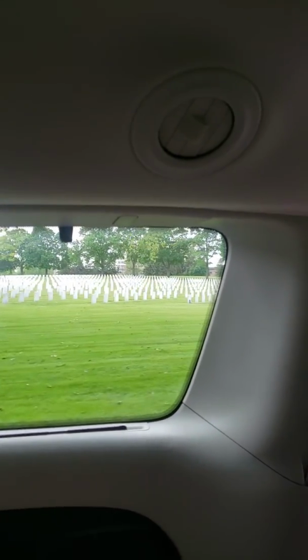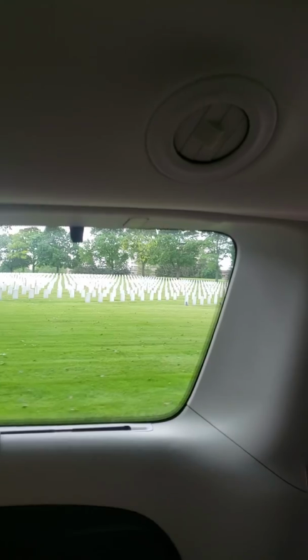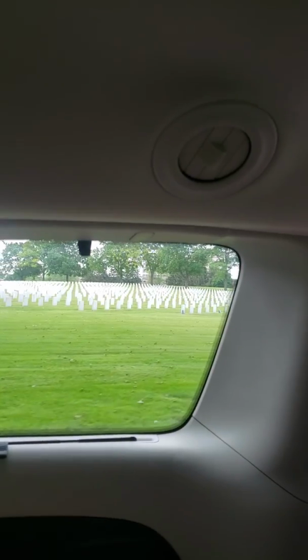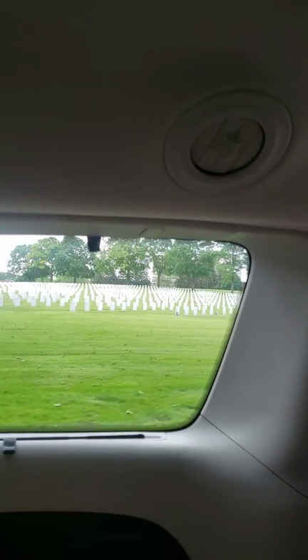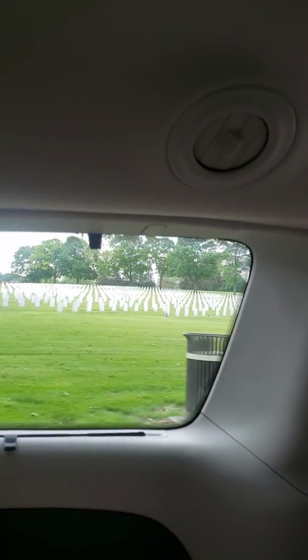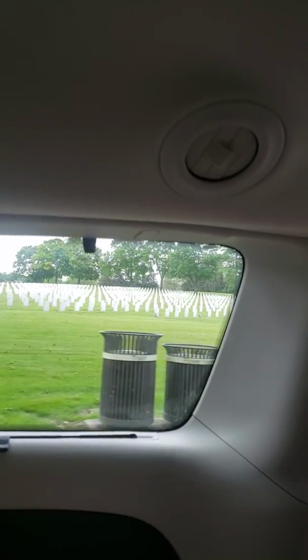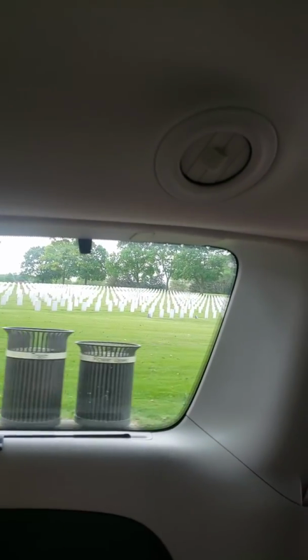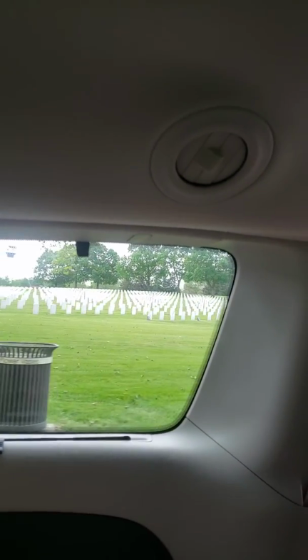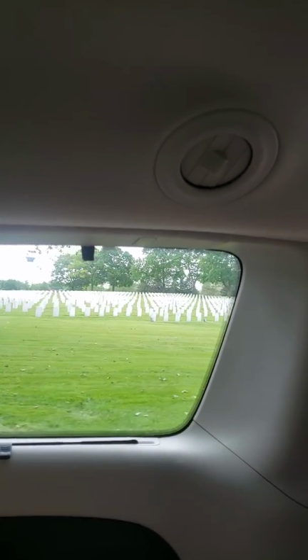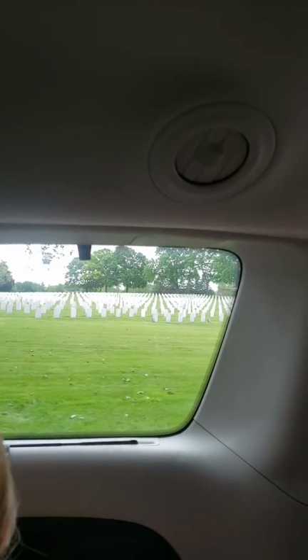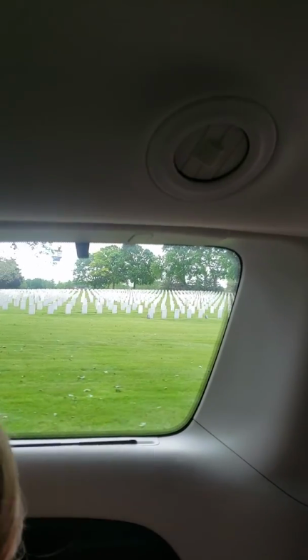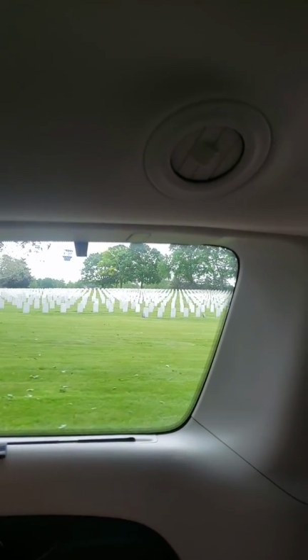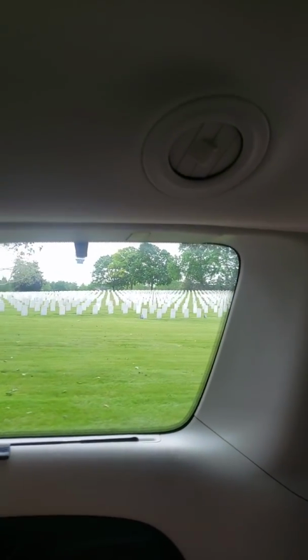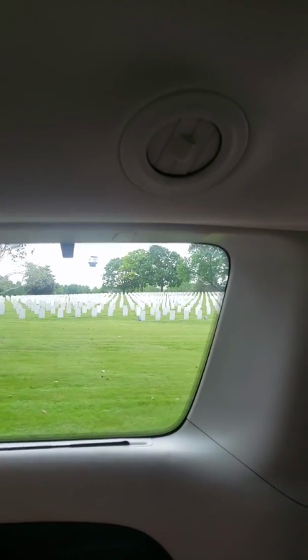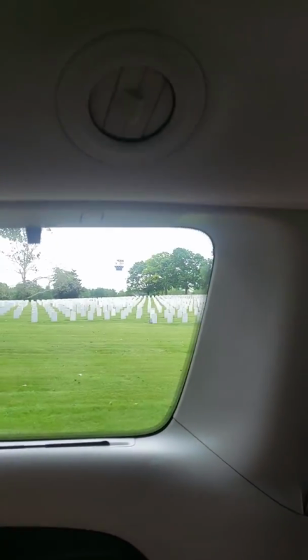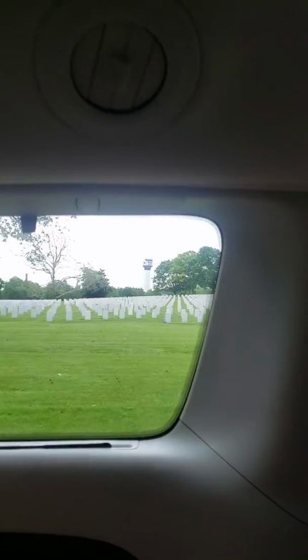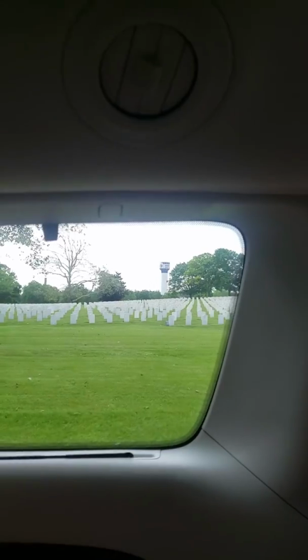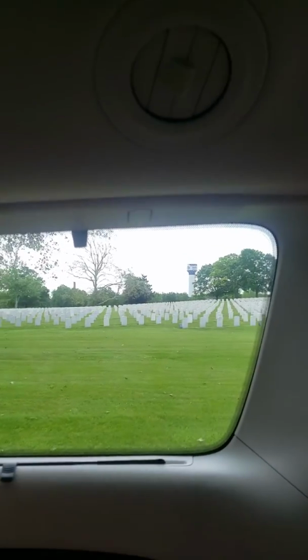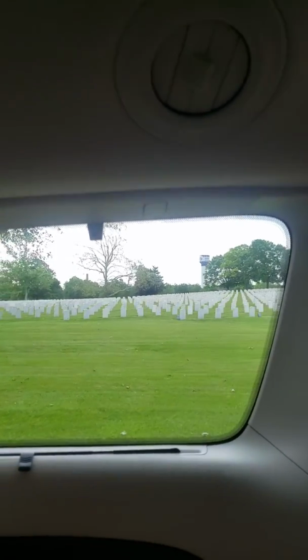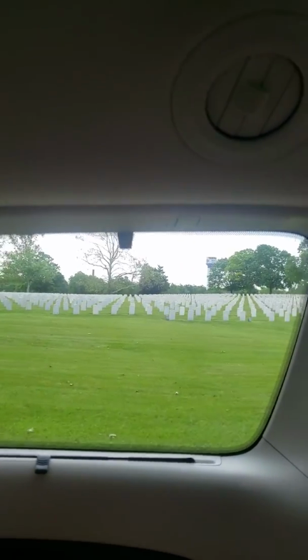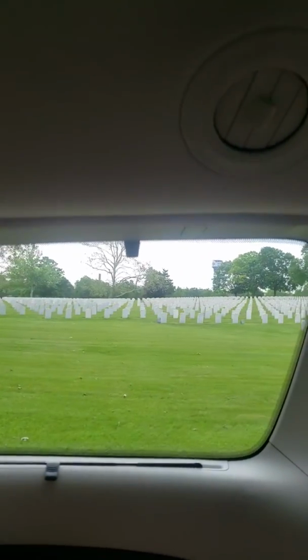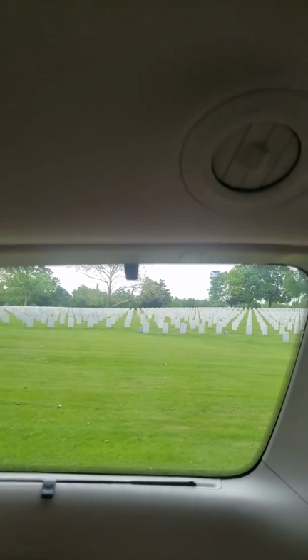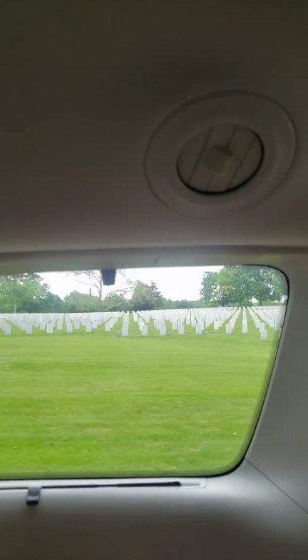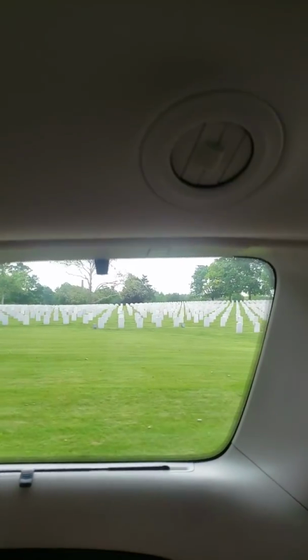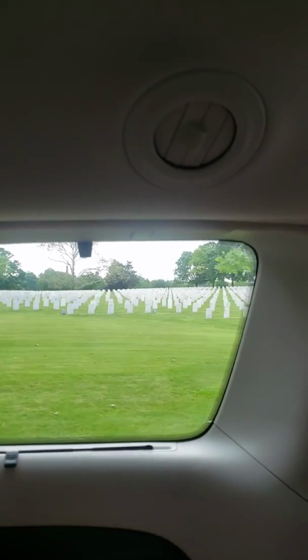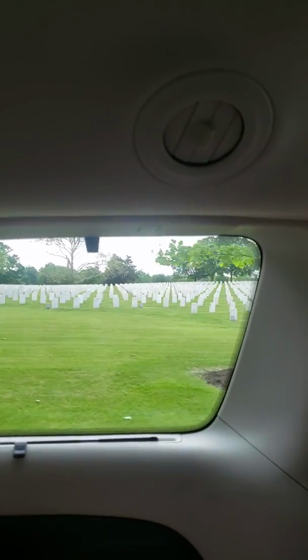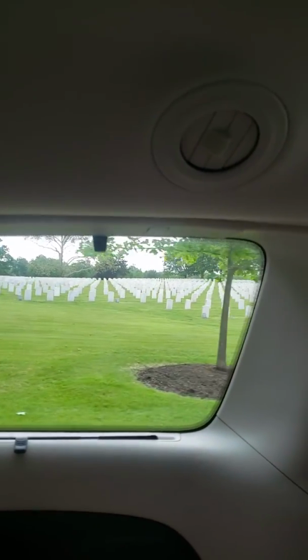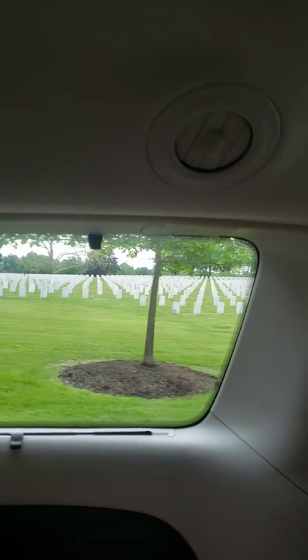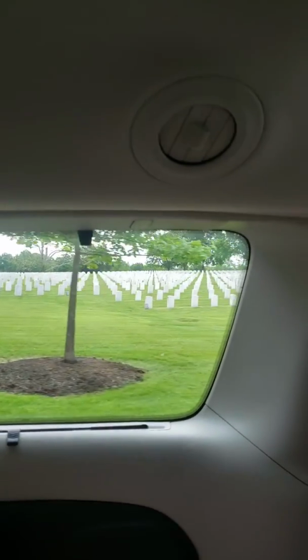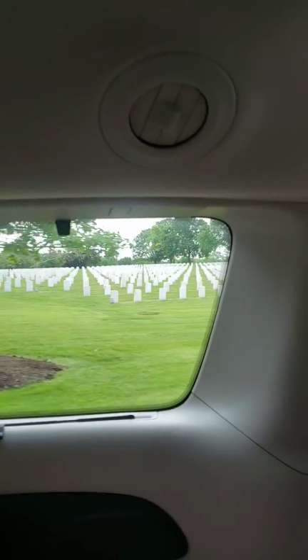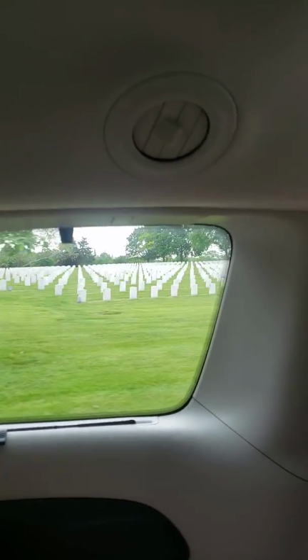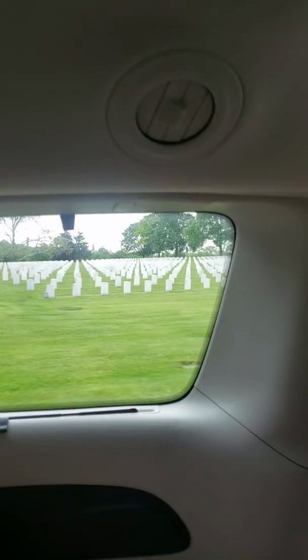That's an old, beautiful sycamore tree. That tree is probably 200, maybe 250 years old, because it was probably there when the cemetery was built in 1877.